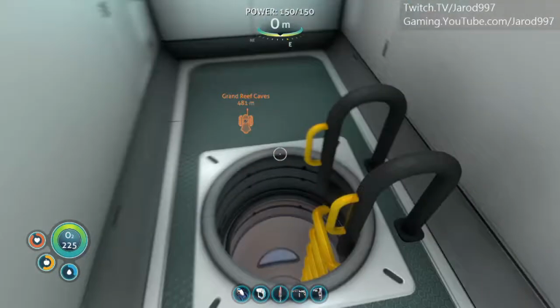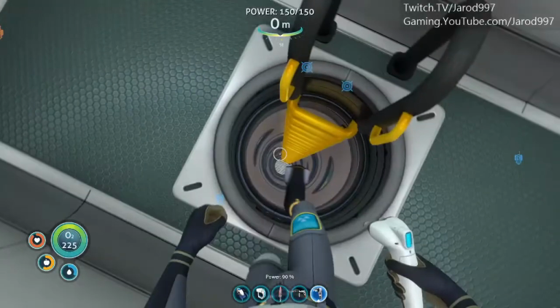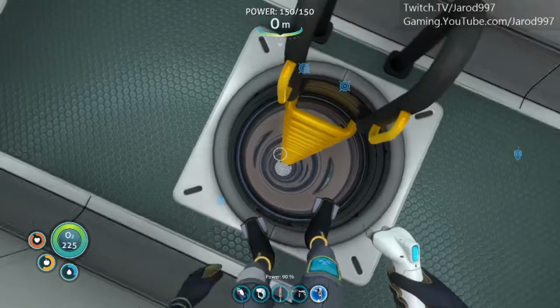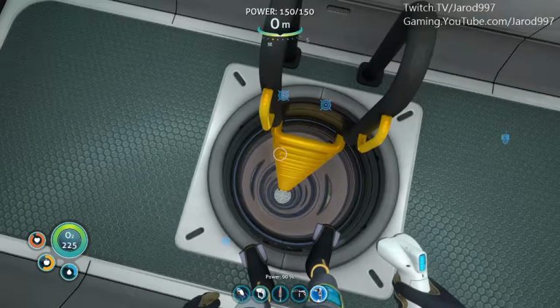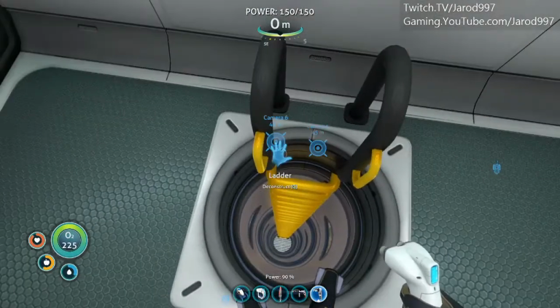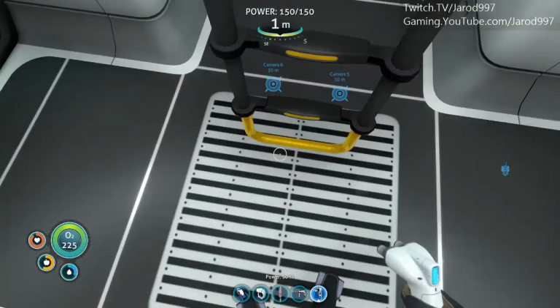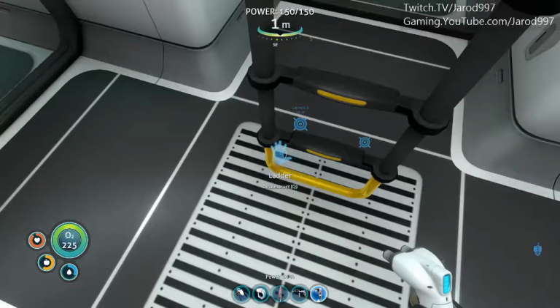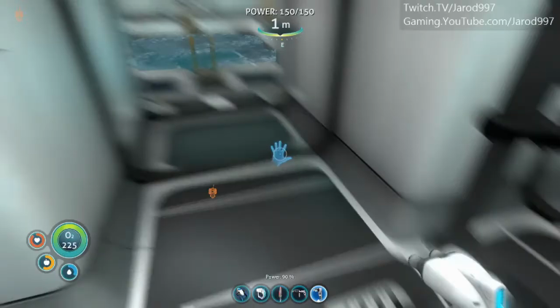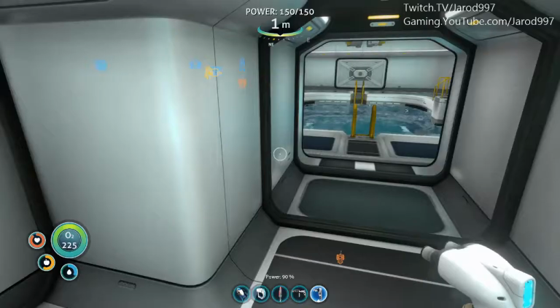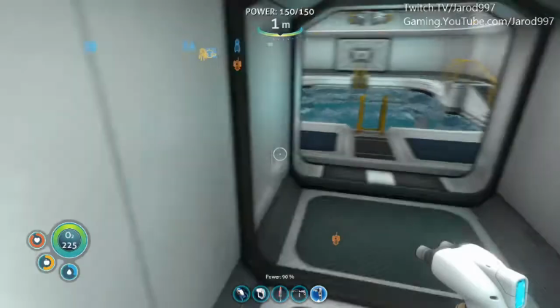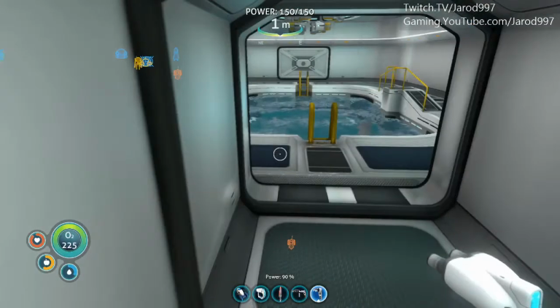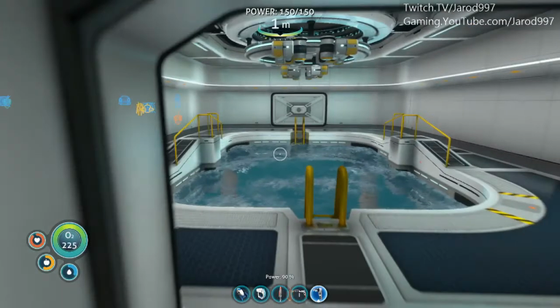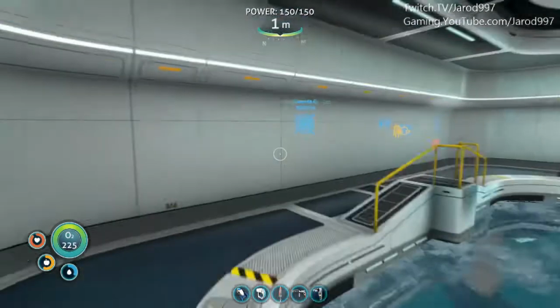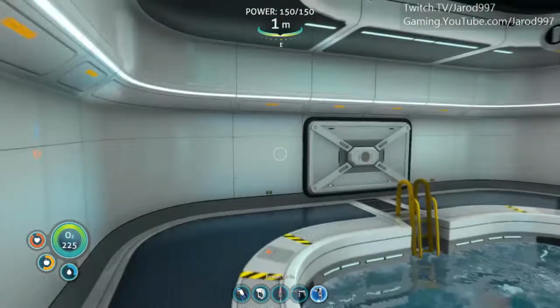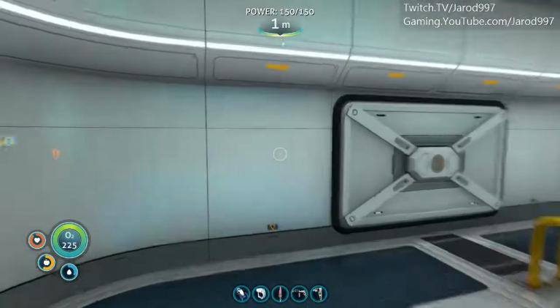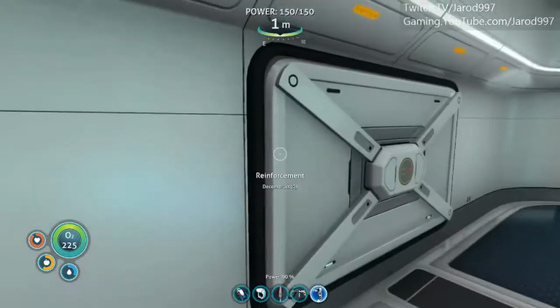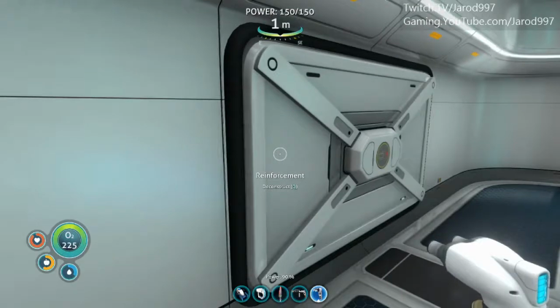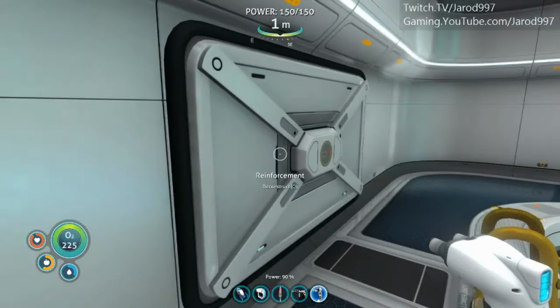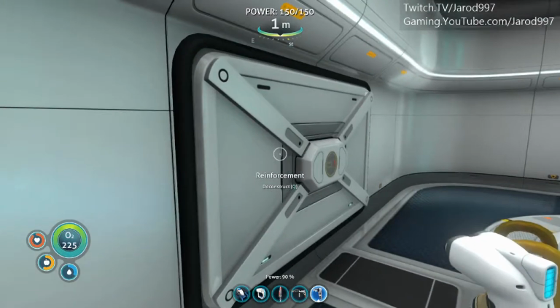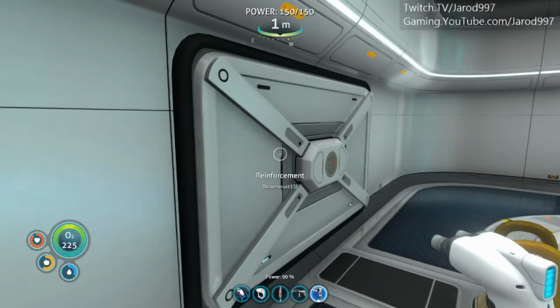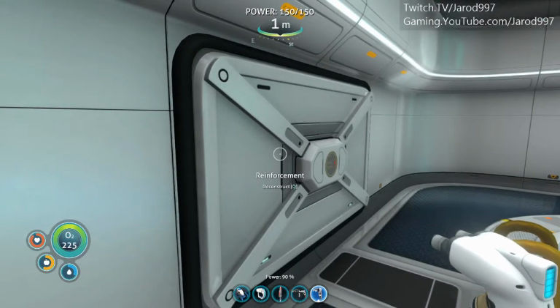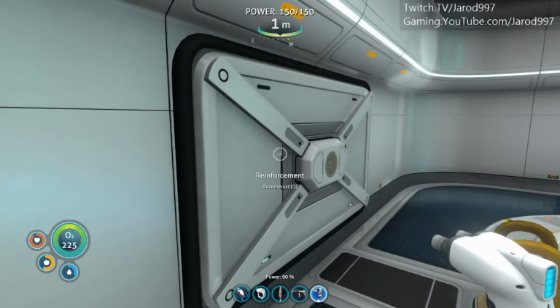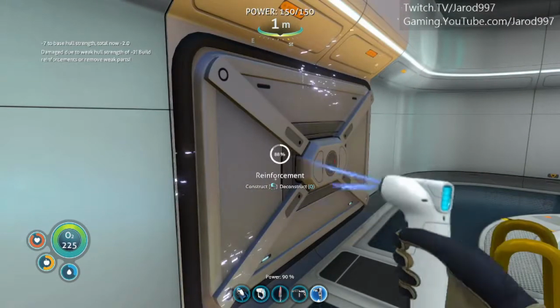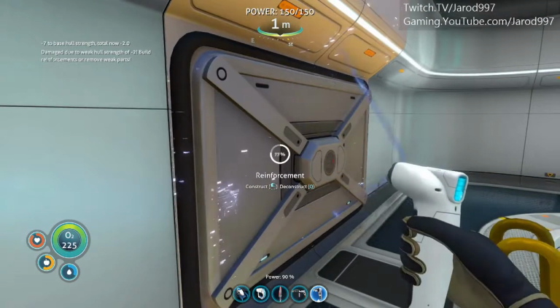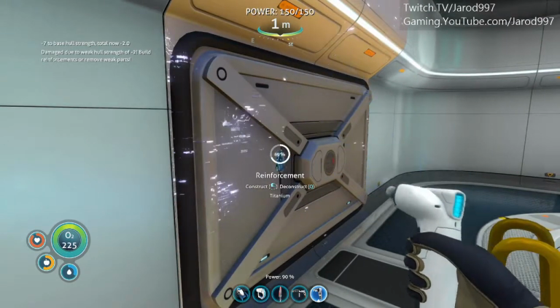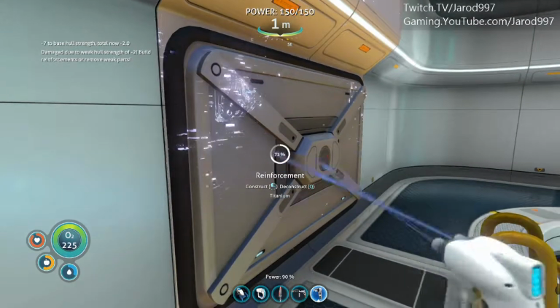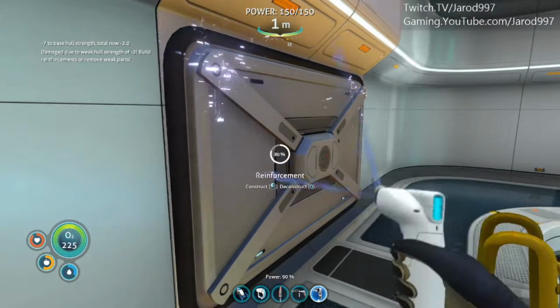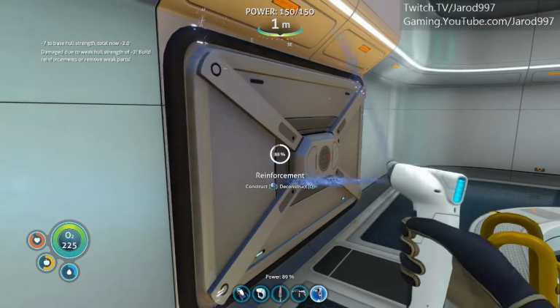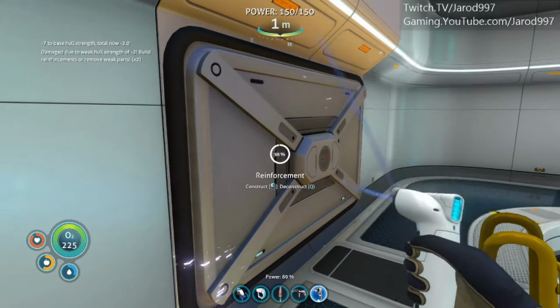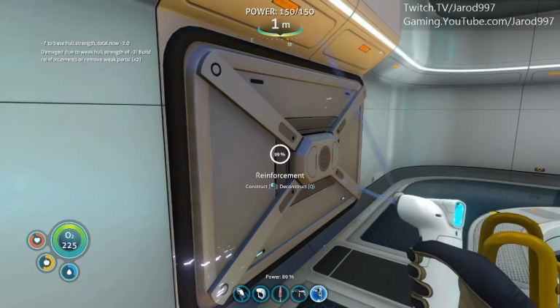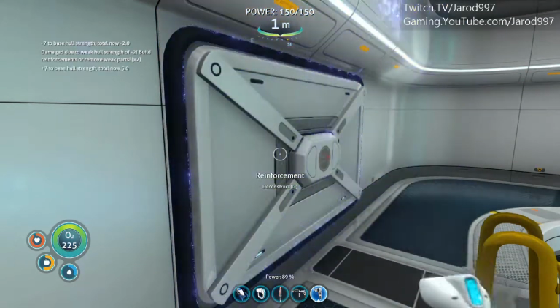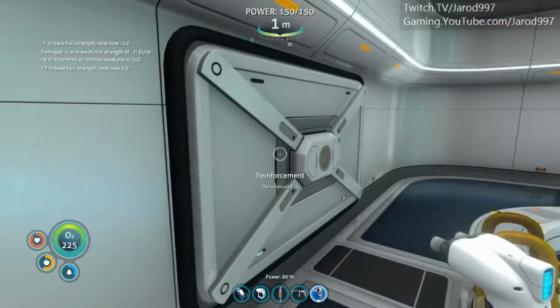Let's go down here to the moon pool, which is the first level down. Here we have a reinforcement. If we start deconstructing this, we can see the structural integrity rating starts popping up.